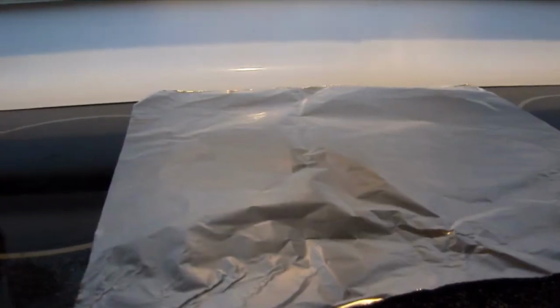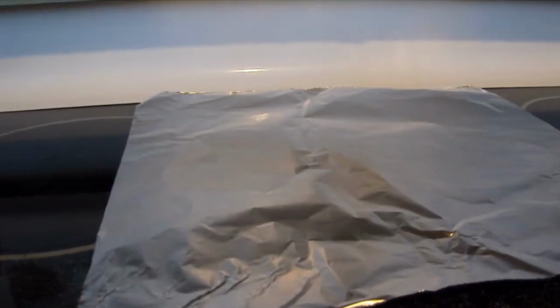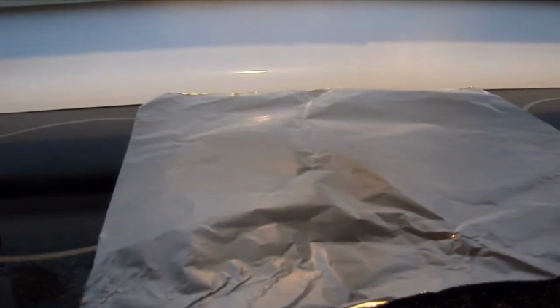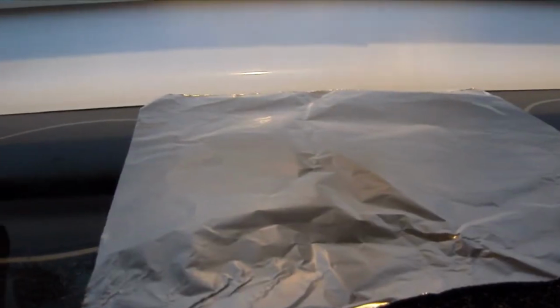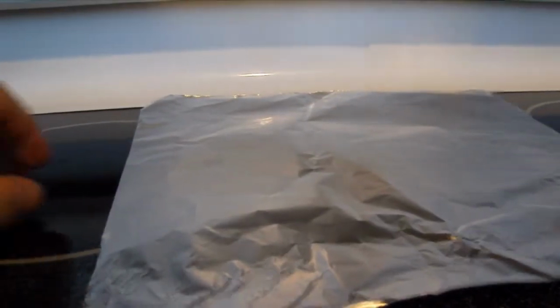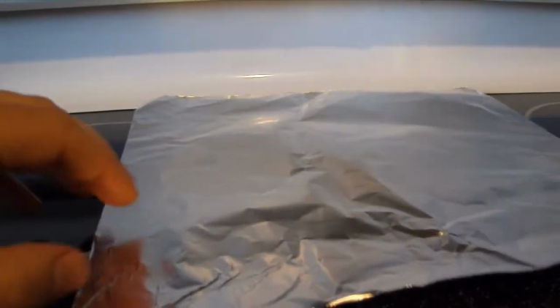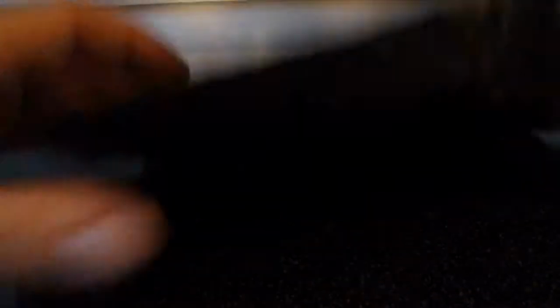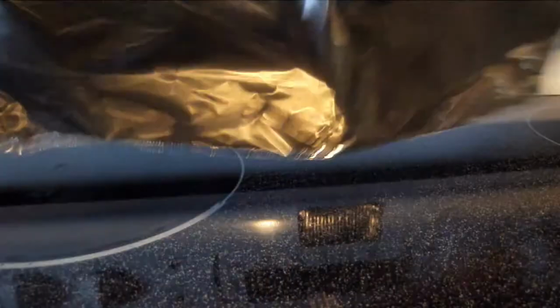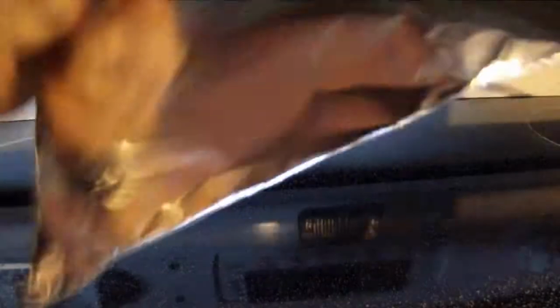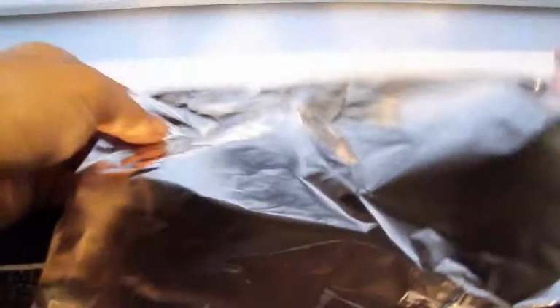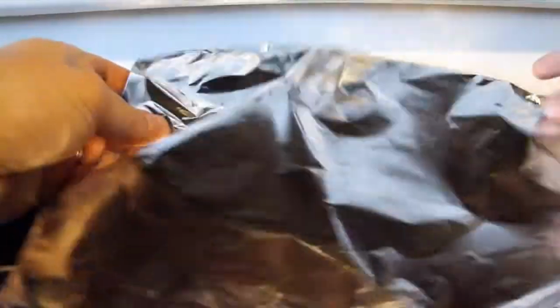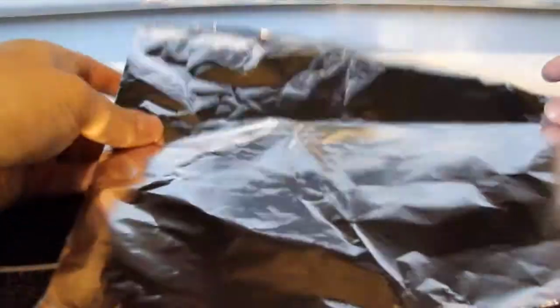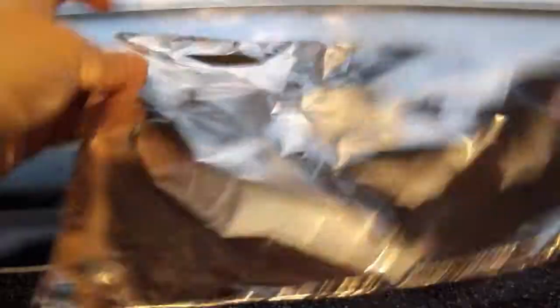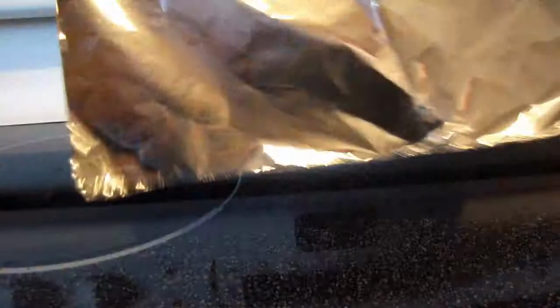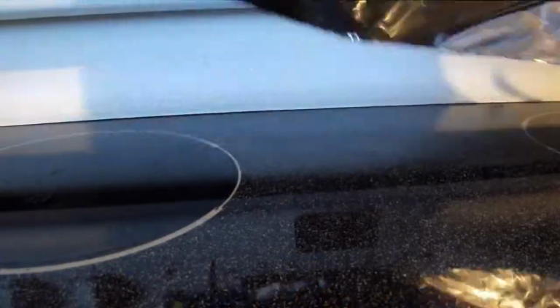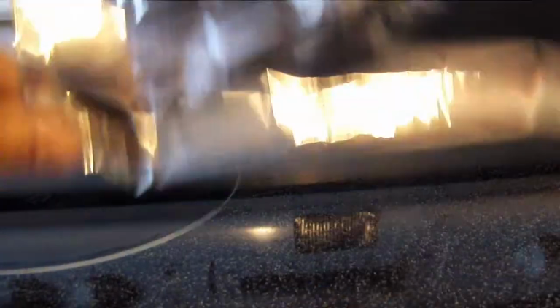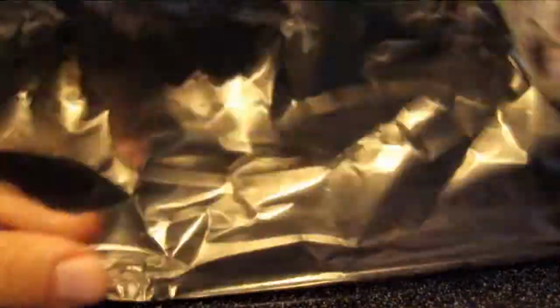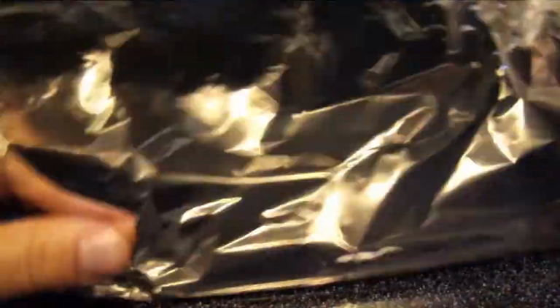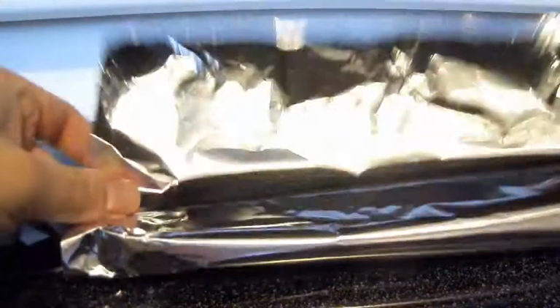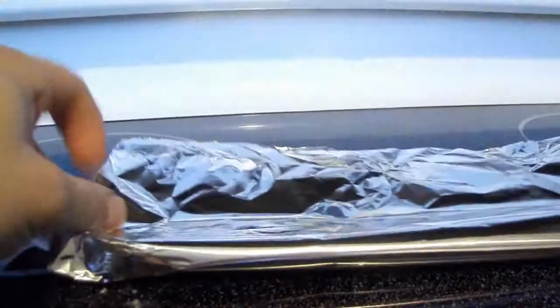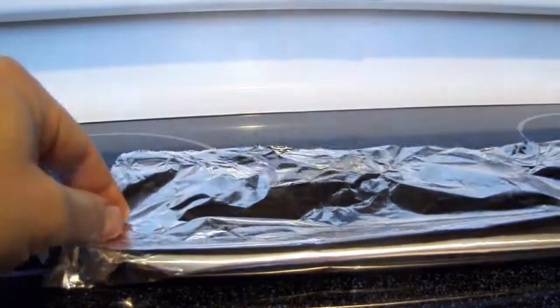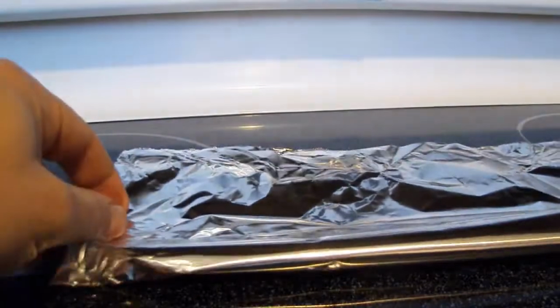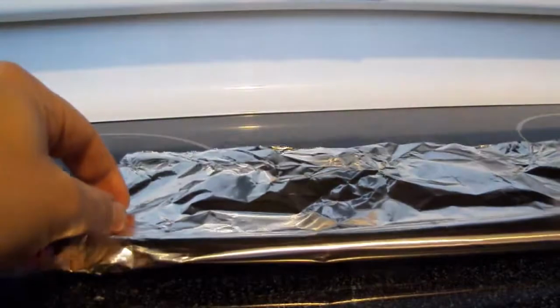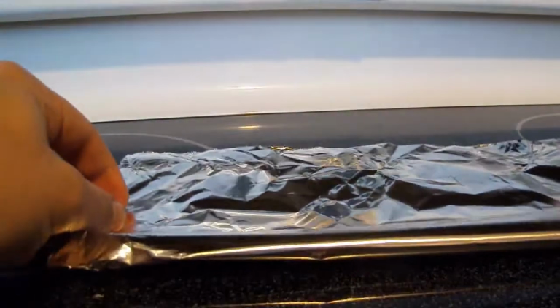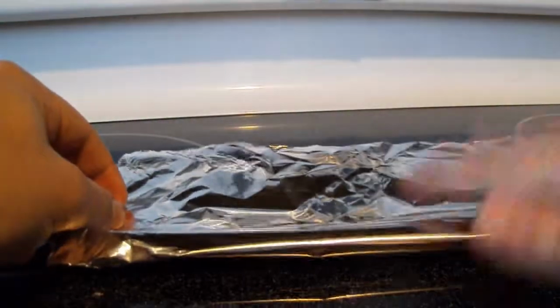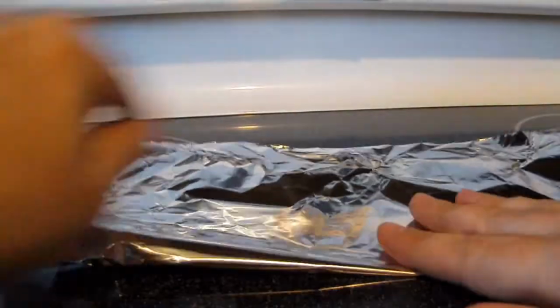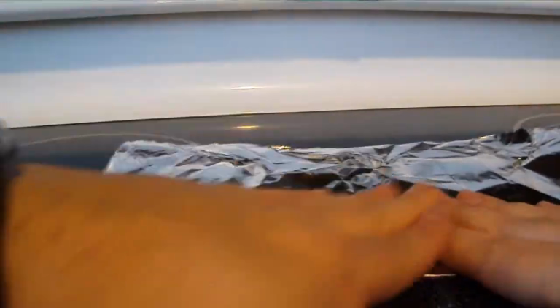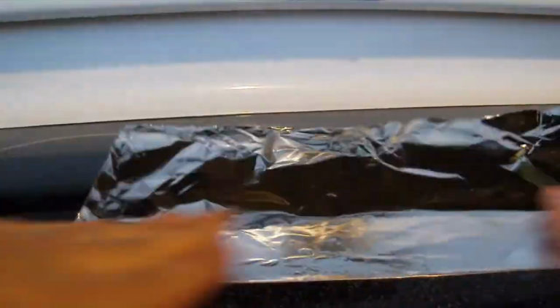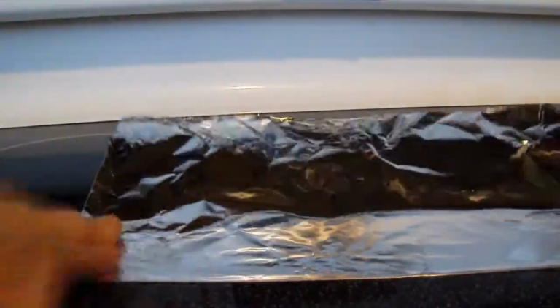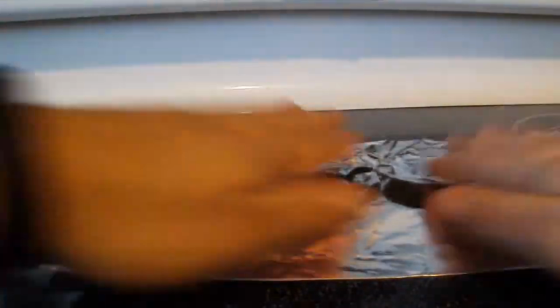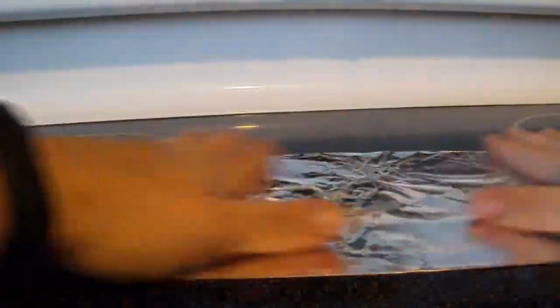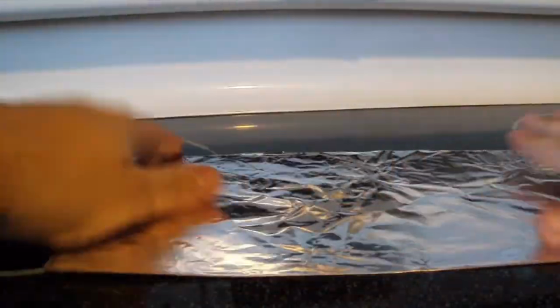Now, take the aluminum foil and form it into a boat shape. Make sure that the folds are at the top of the foil so that the pan we are making does not leak.